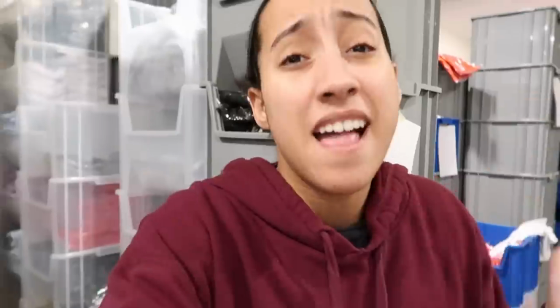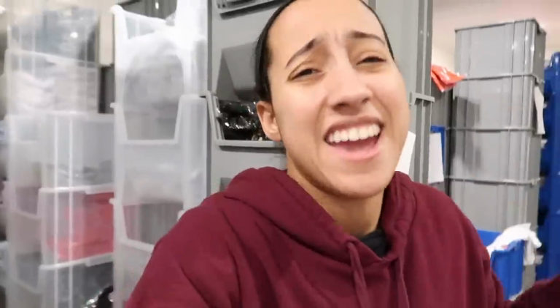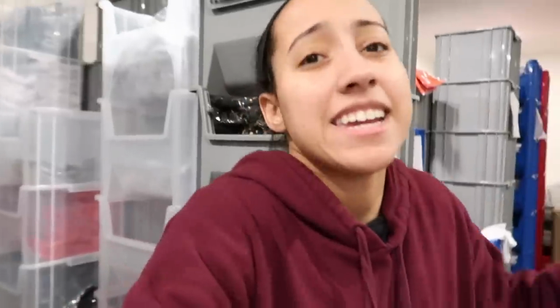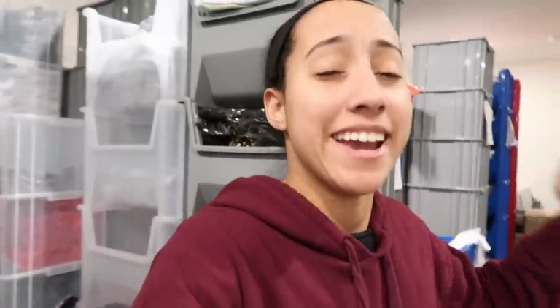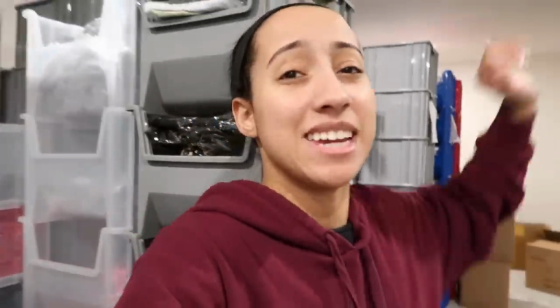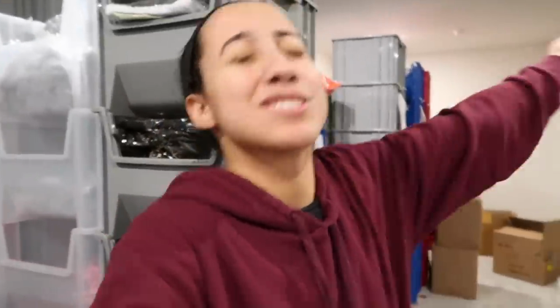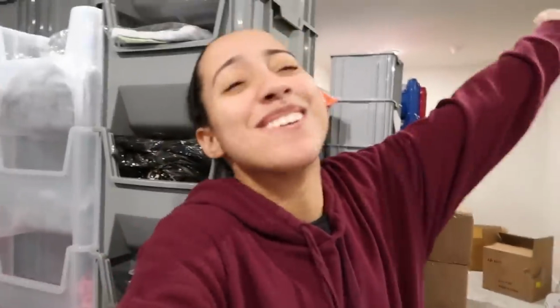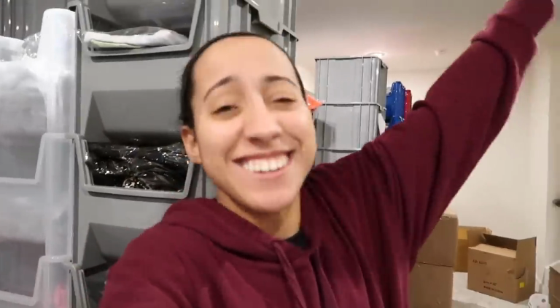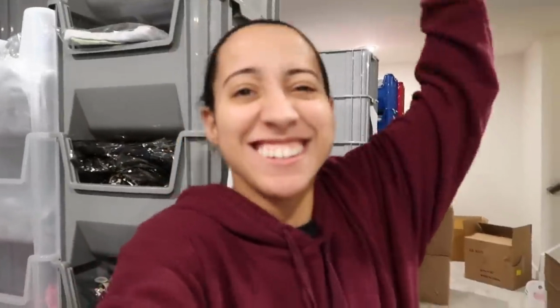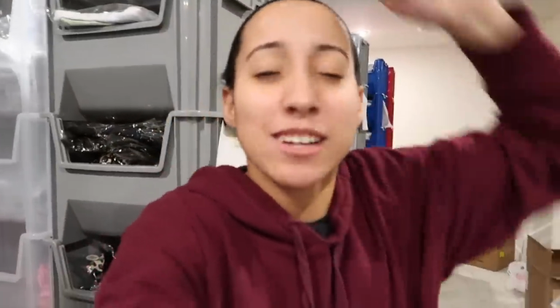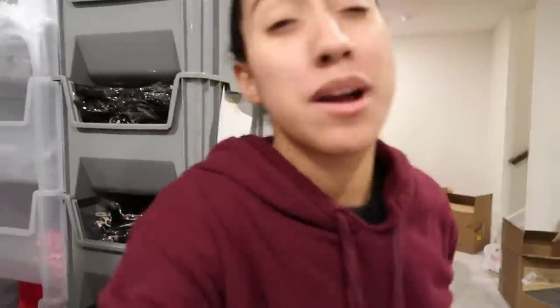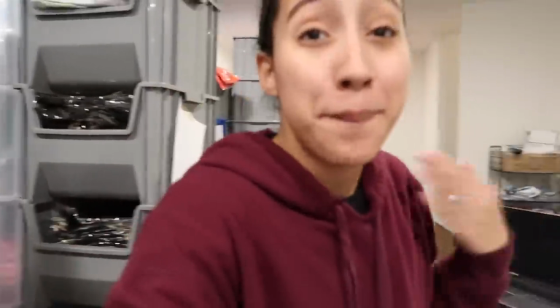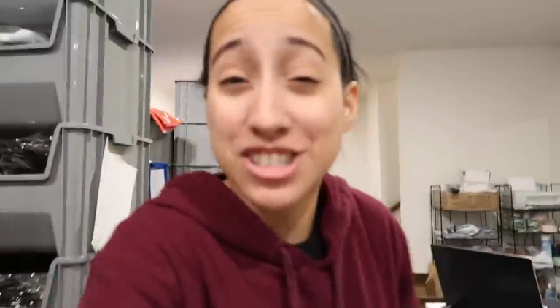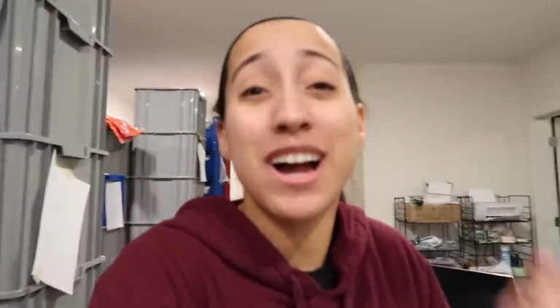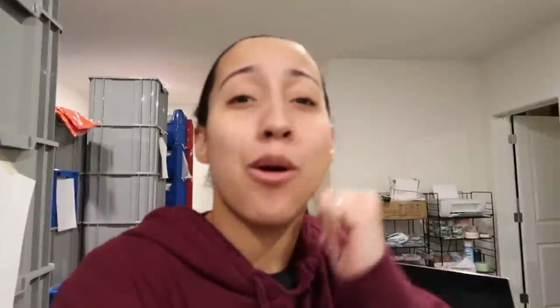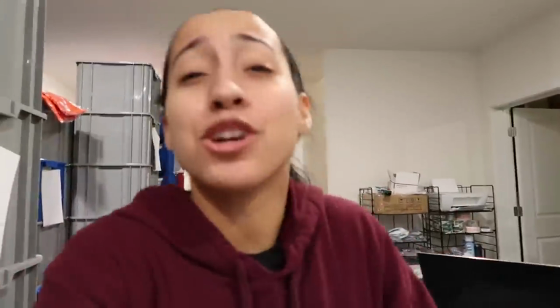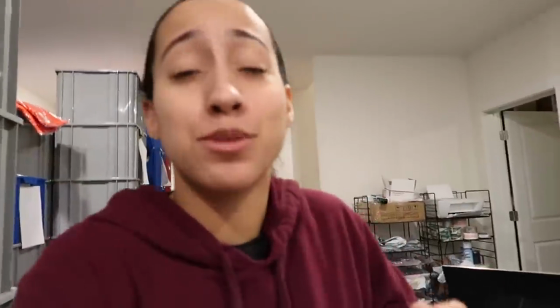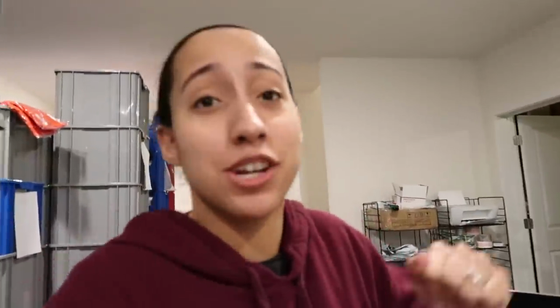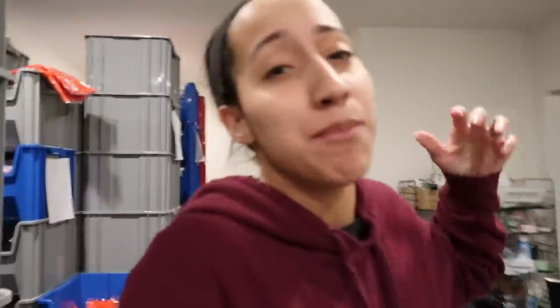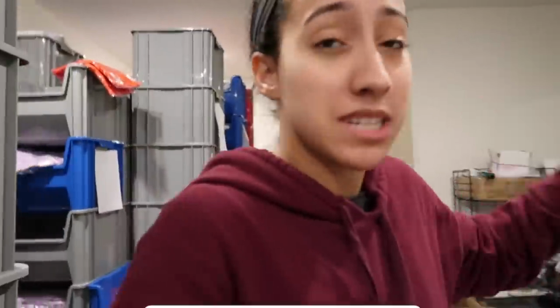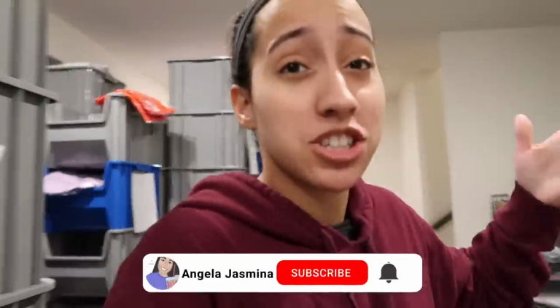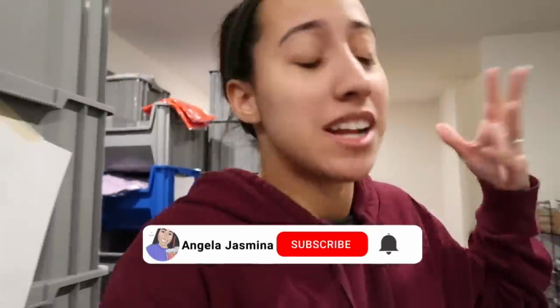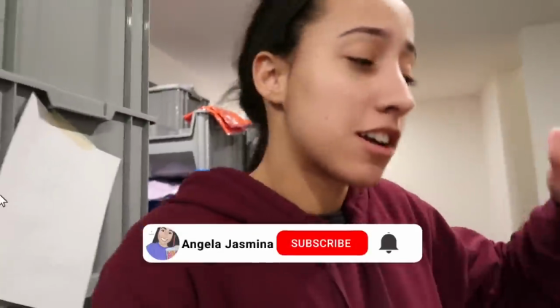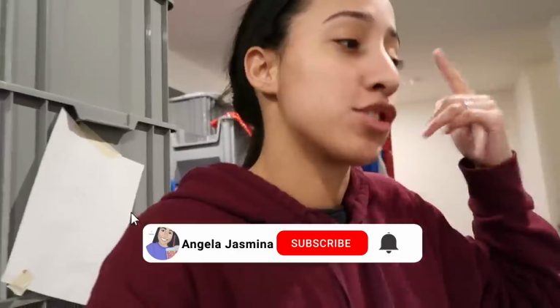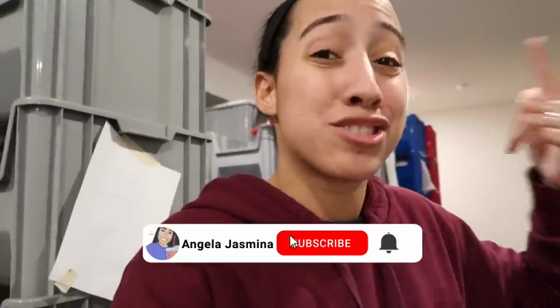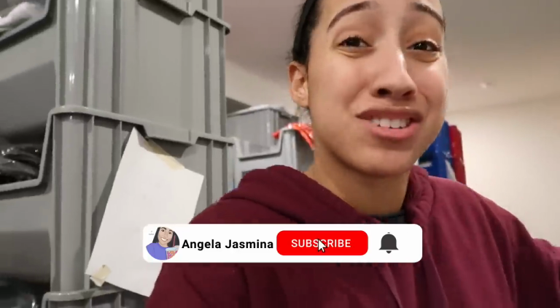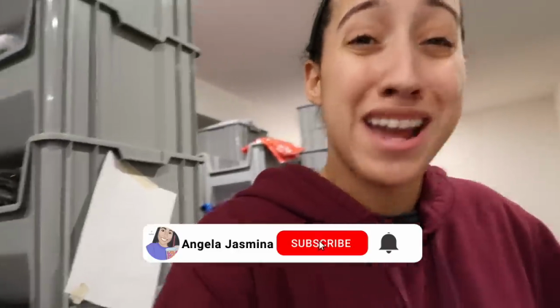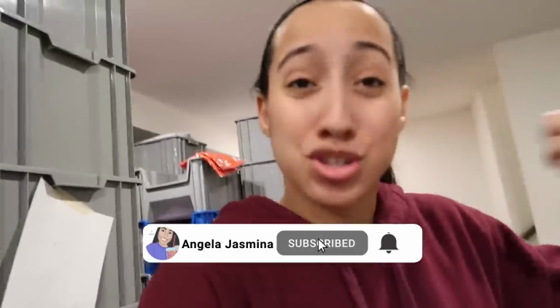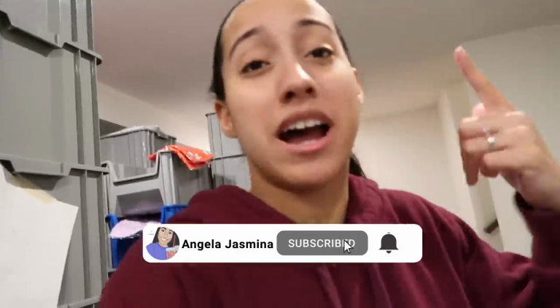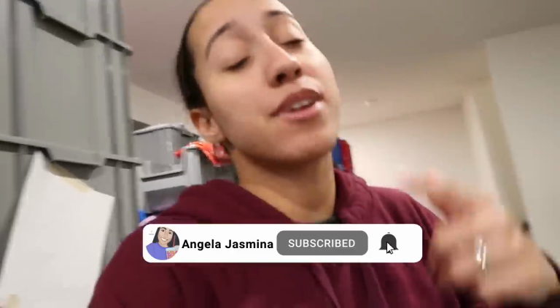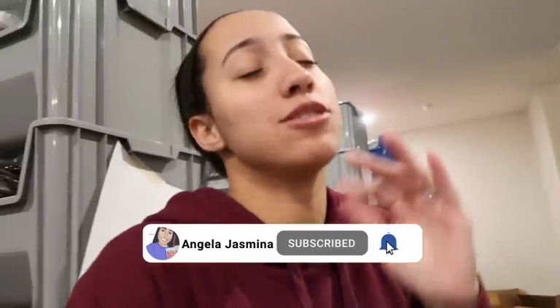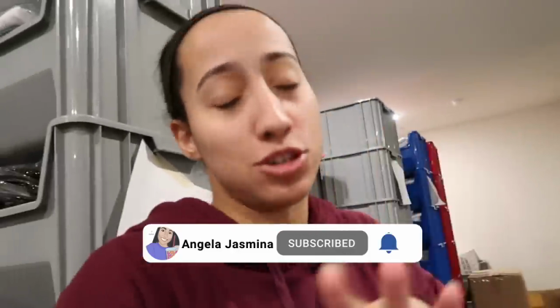Hey, what's going on? Welcome back to the channel. Hi, how are you? If you're new here, my name is Angela, and I just had coffee so I'm extra extra hype right now.